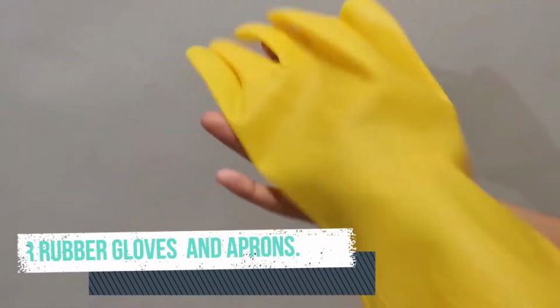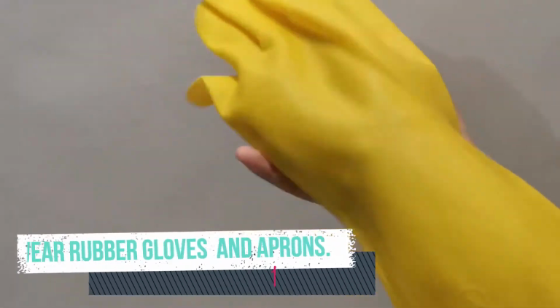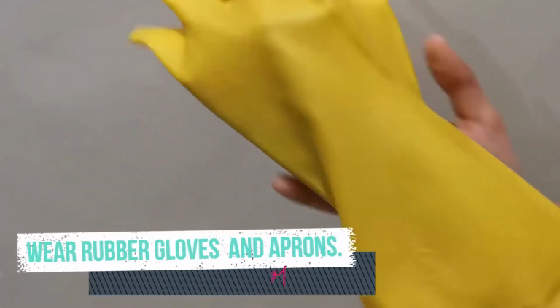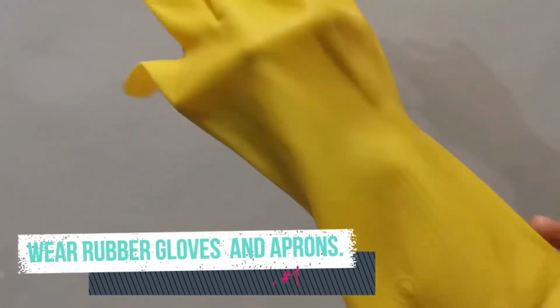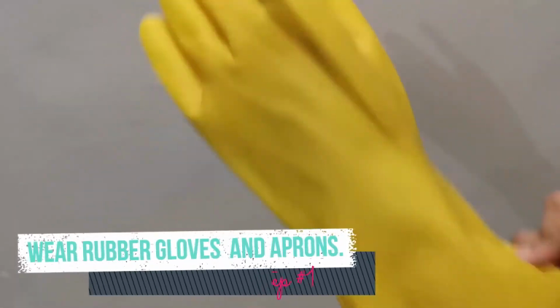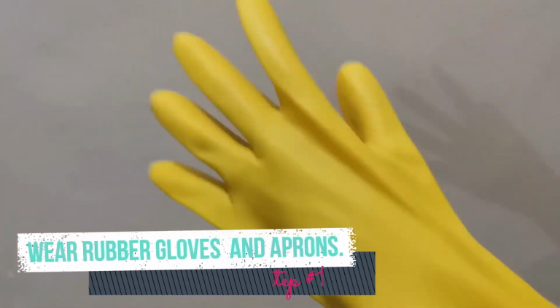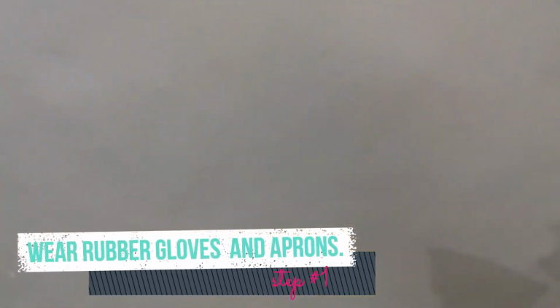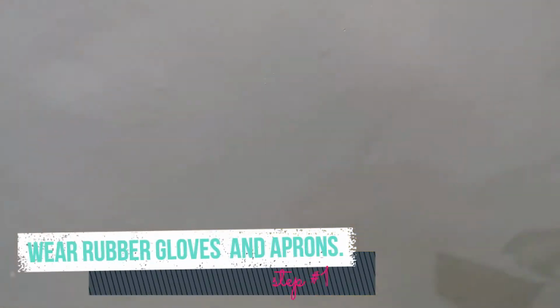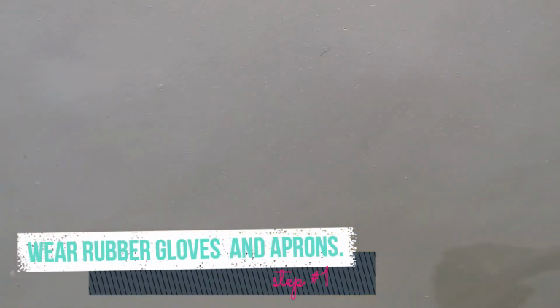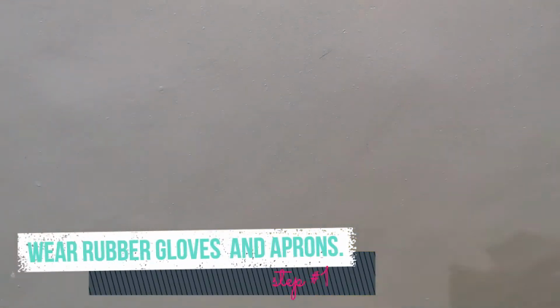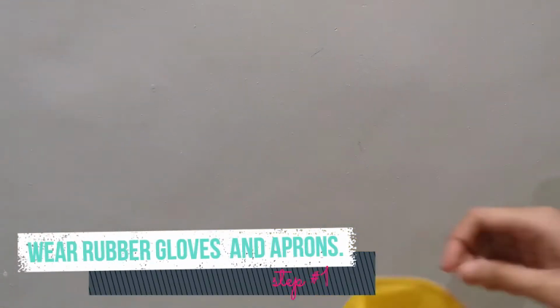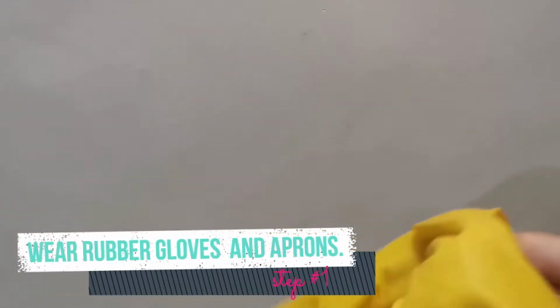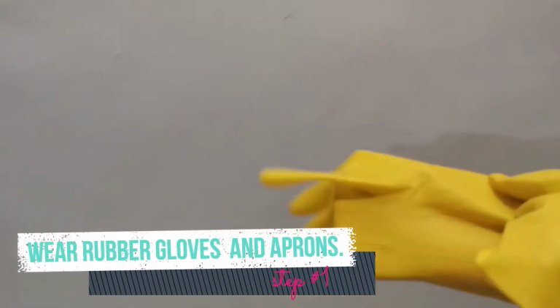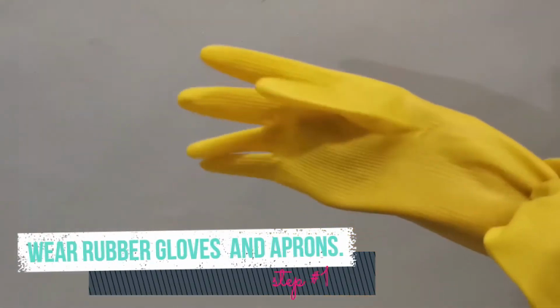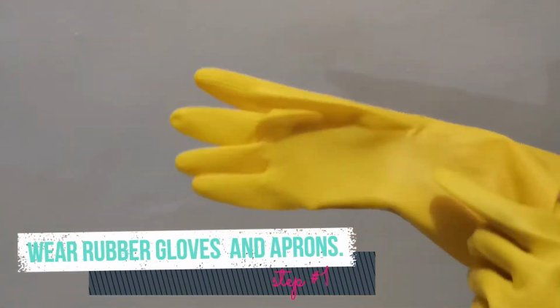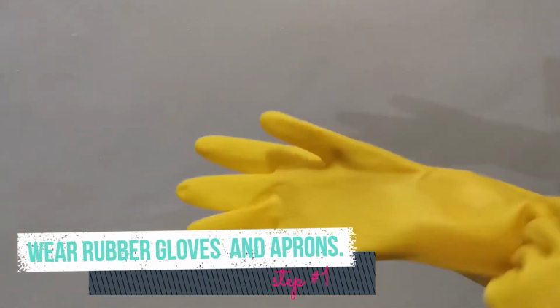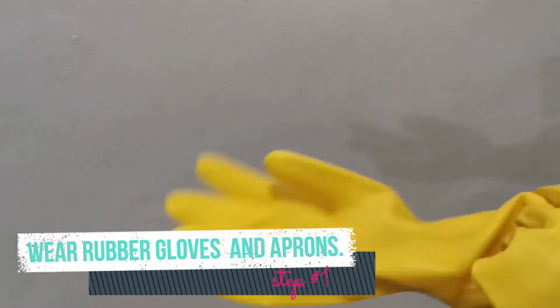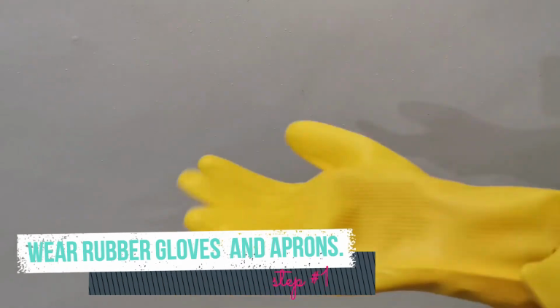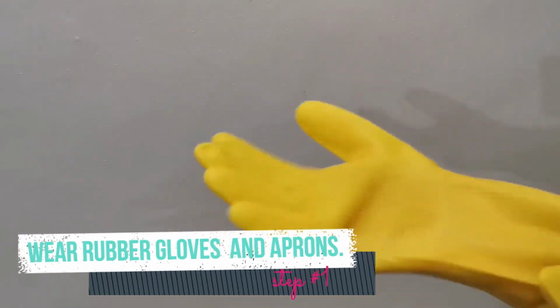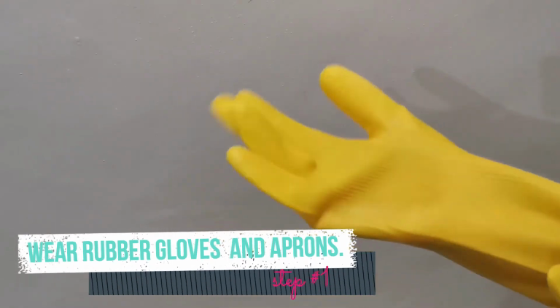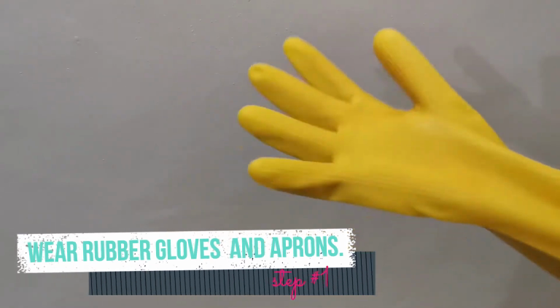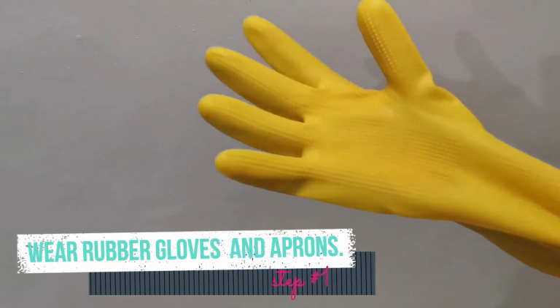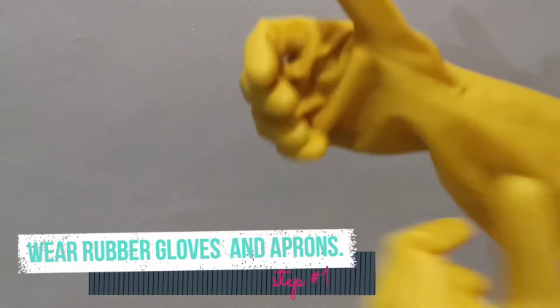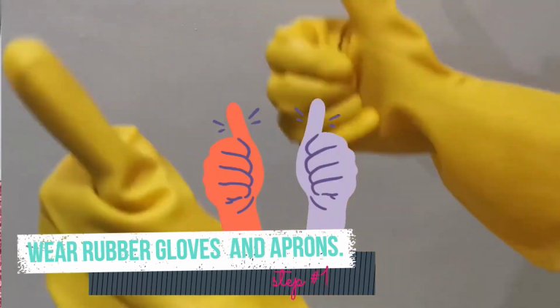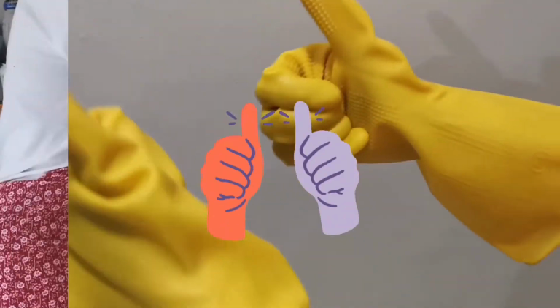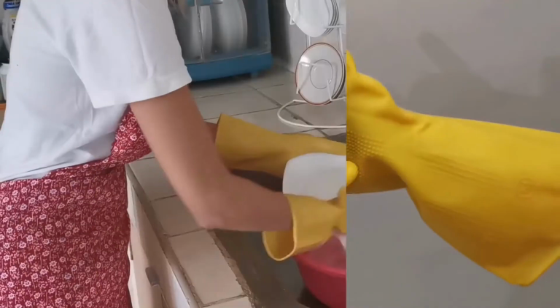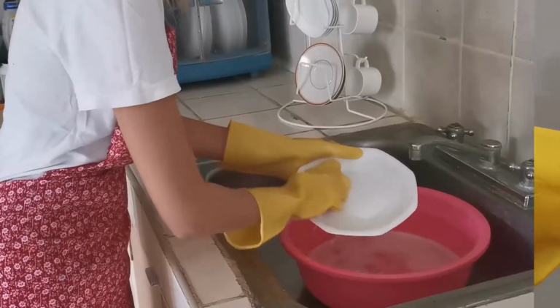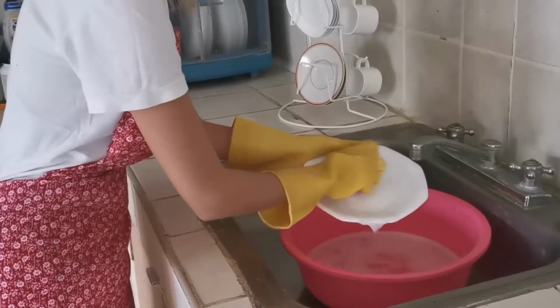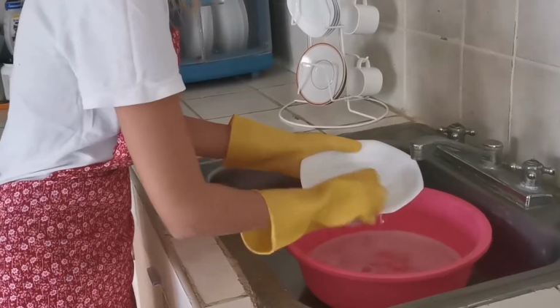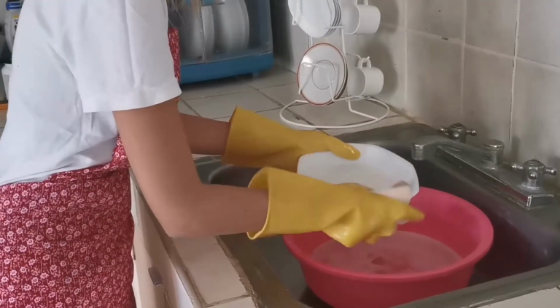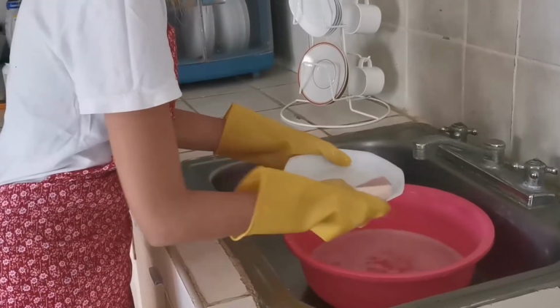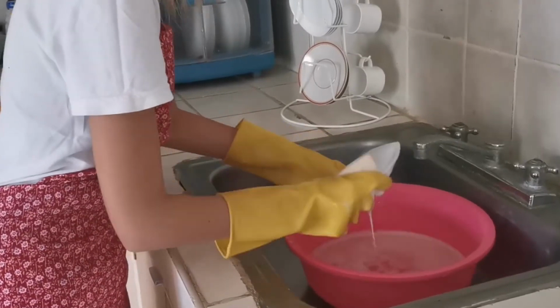Wear gloves if you have skin problems or dry hands. If you are wearing long sleeves, roll them up or put them under the gloves.